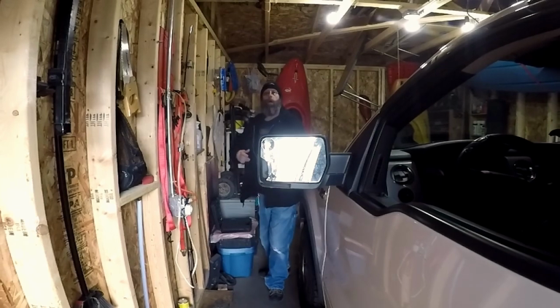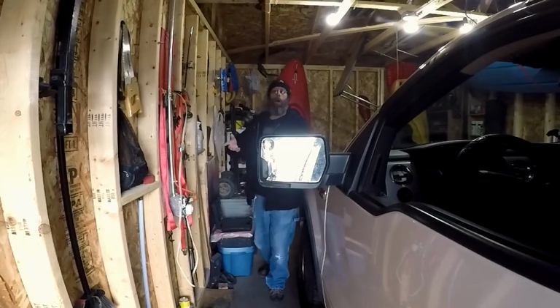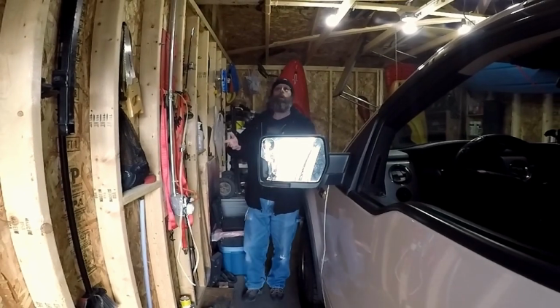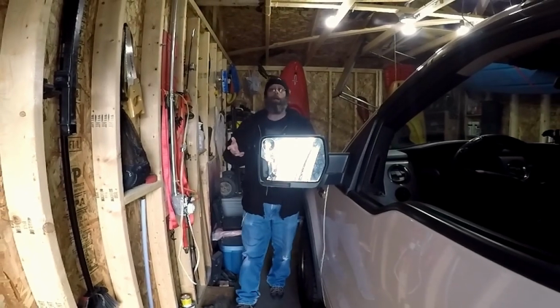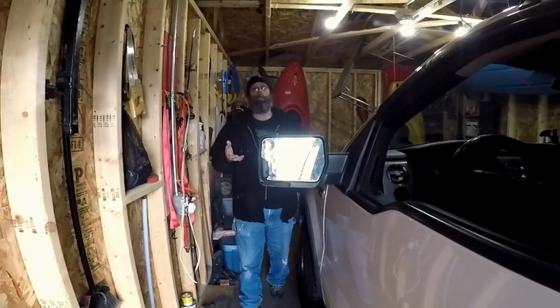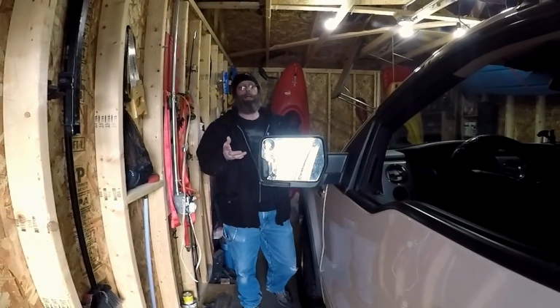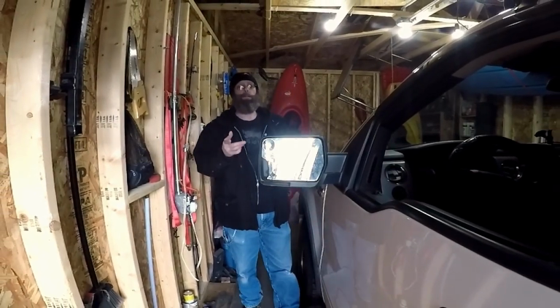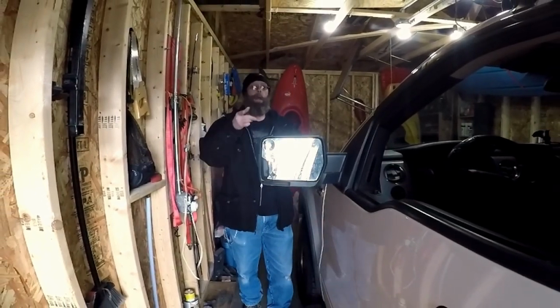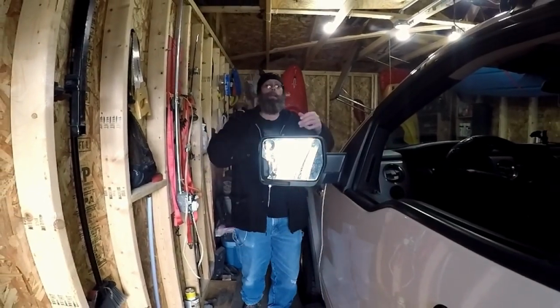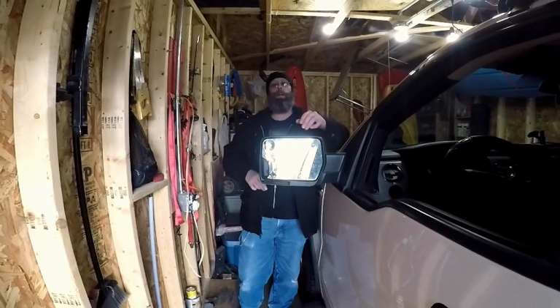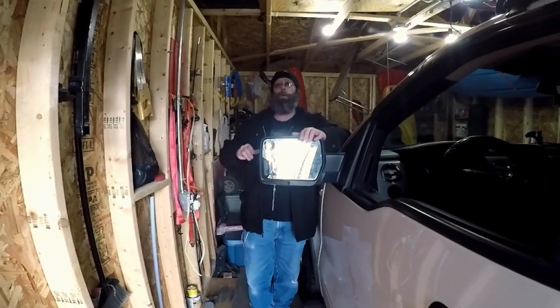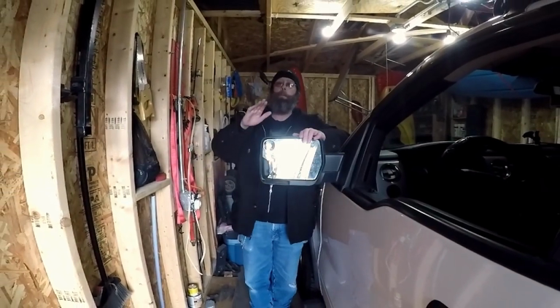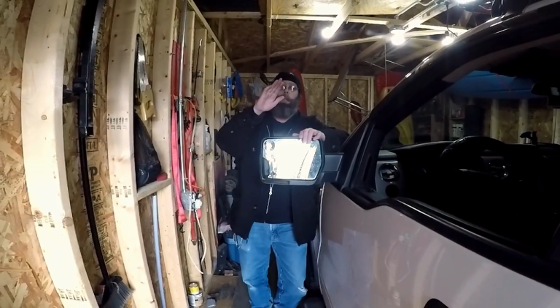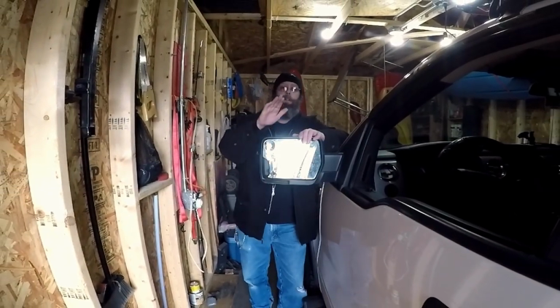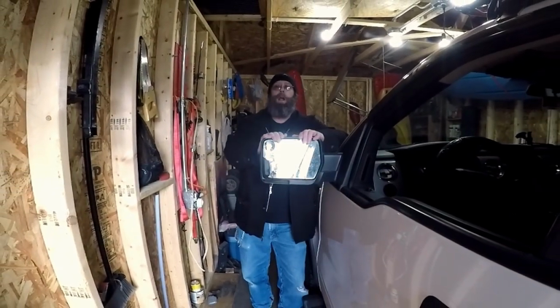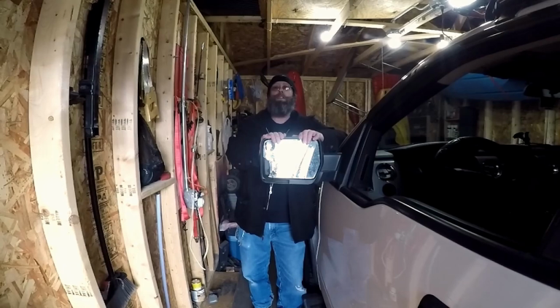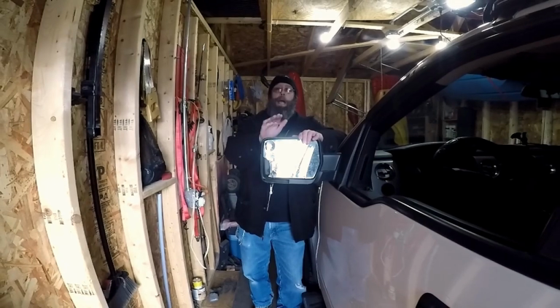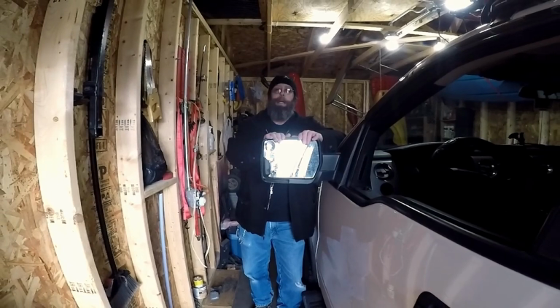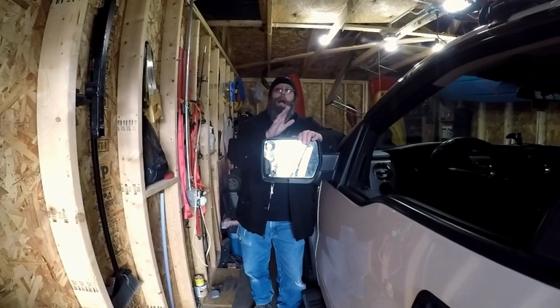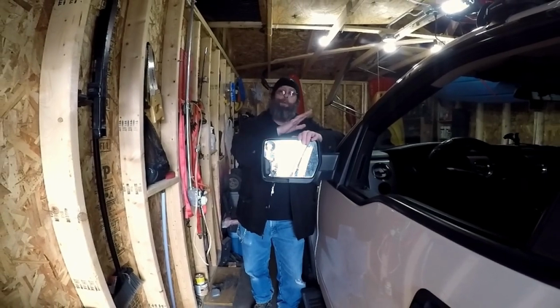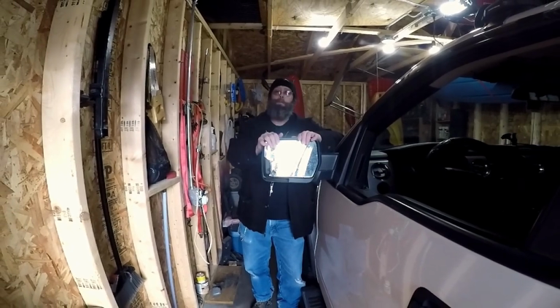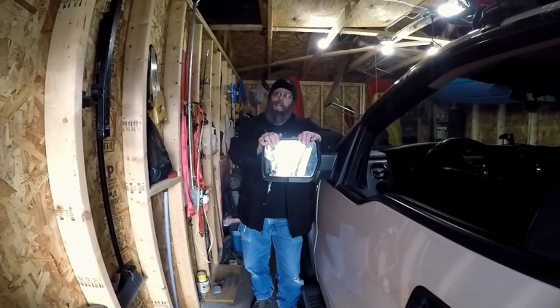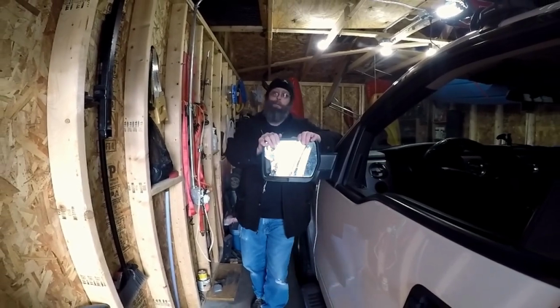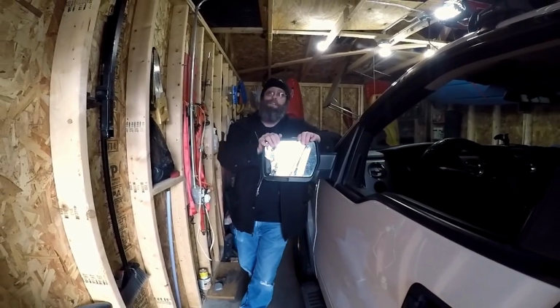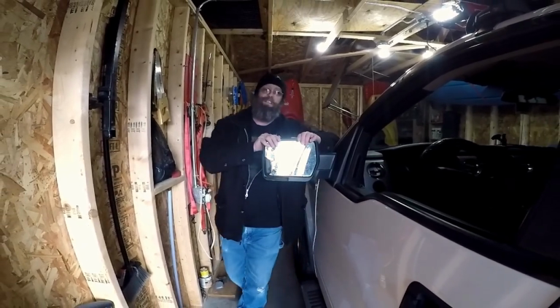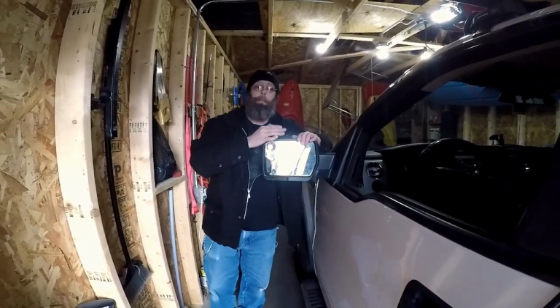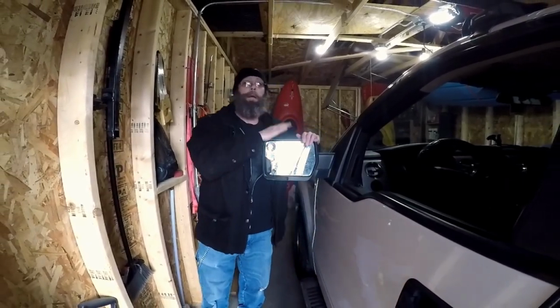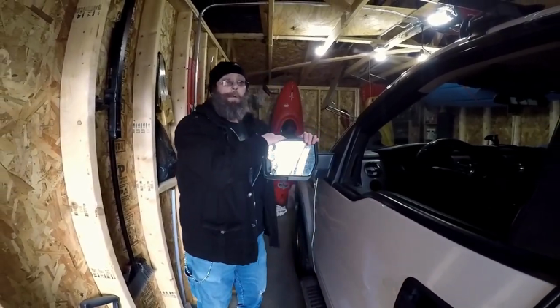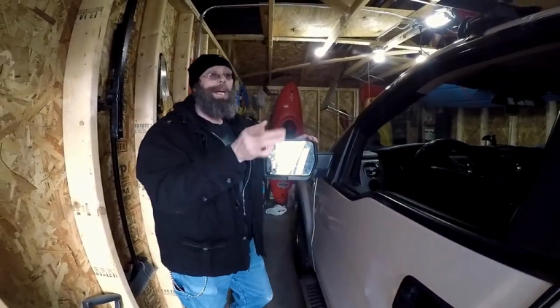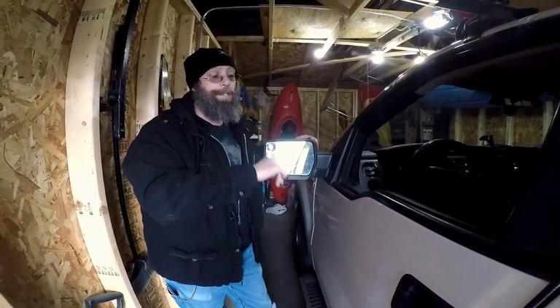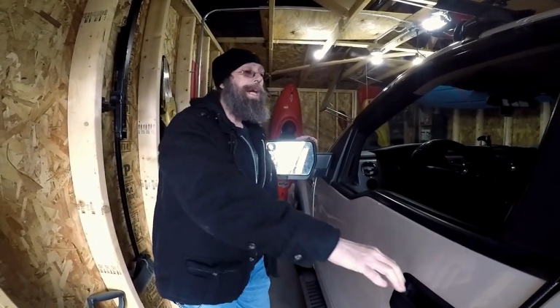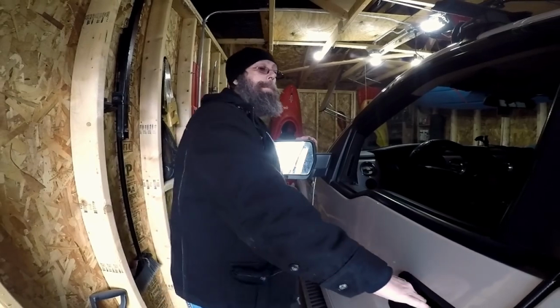Welcome to Wild Country Adventures. In this video, we're going to be replacing the driver's side mirror on a 12th gen F-150. The replacement is quite simple.